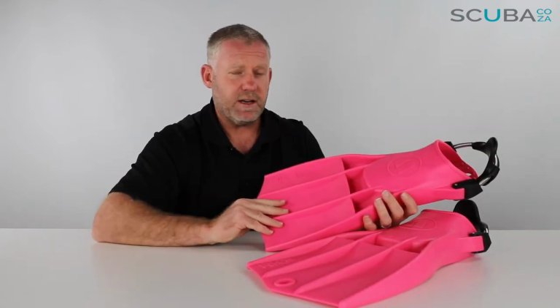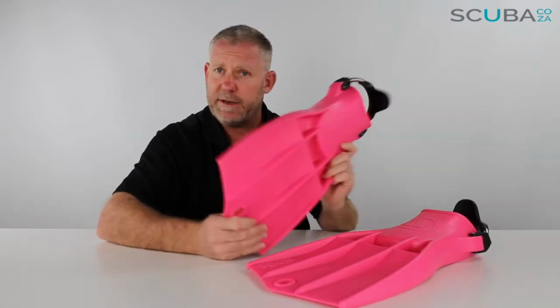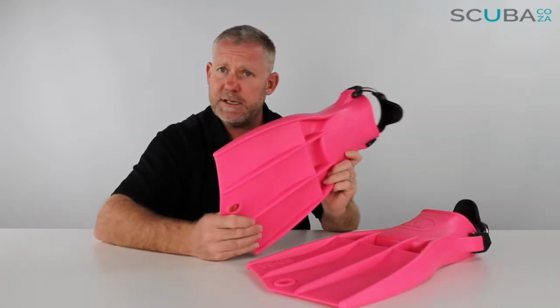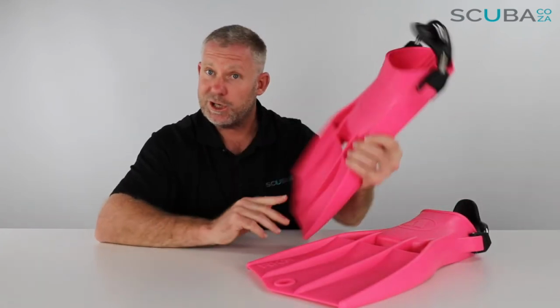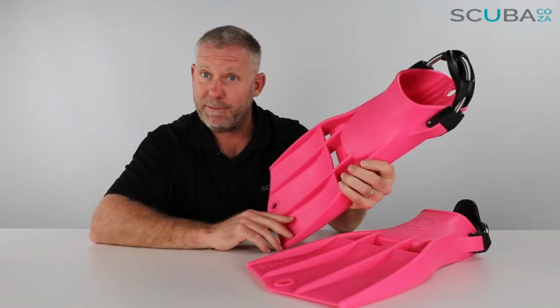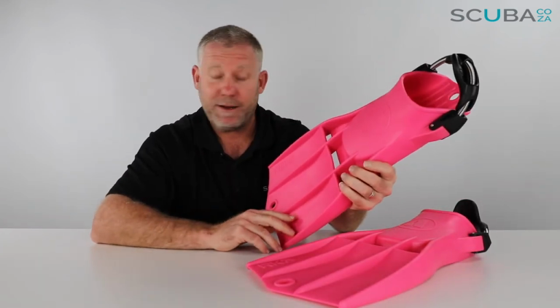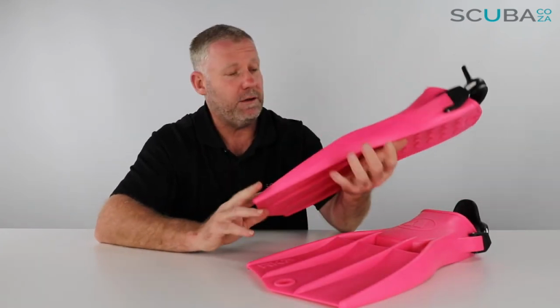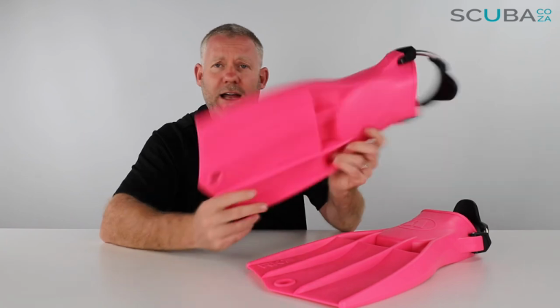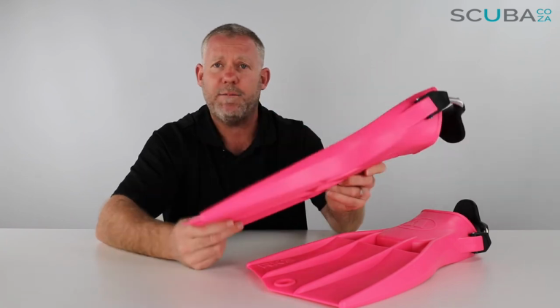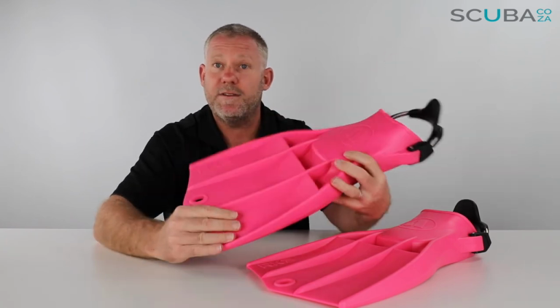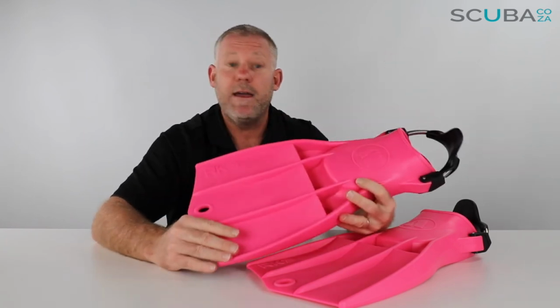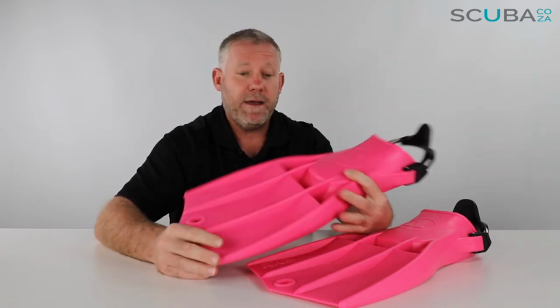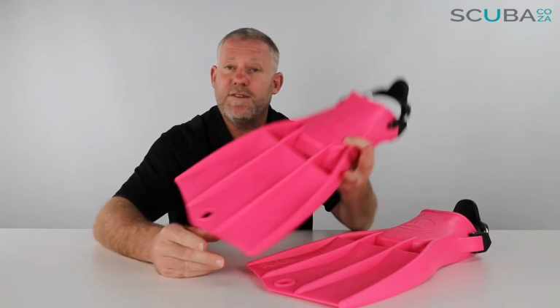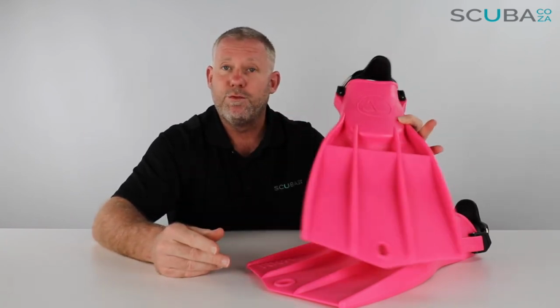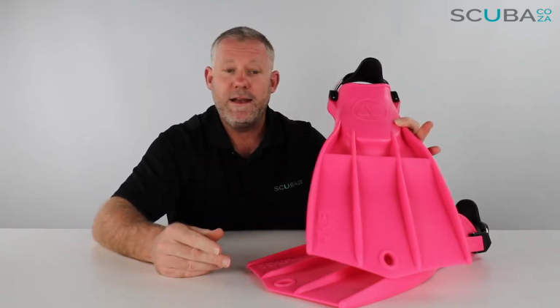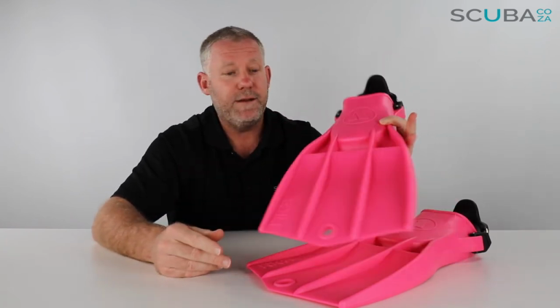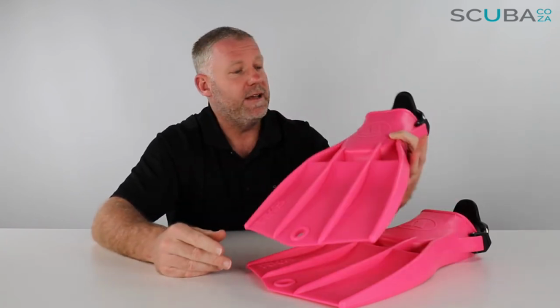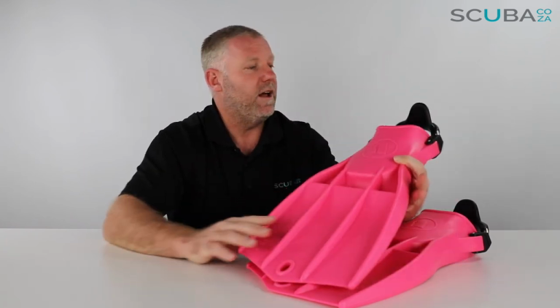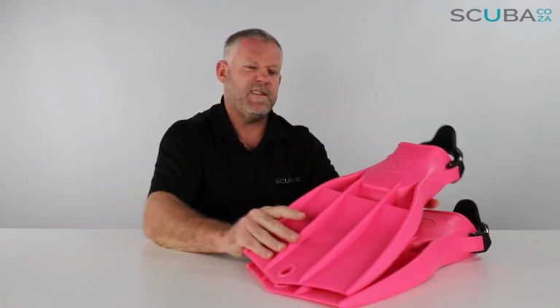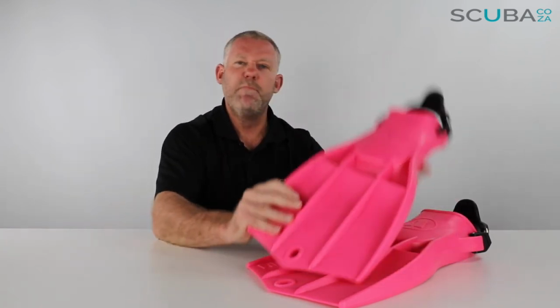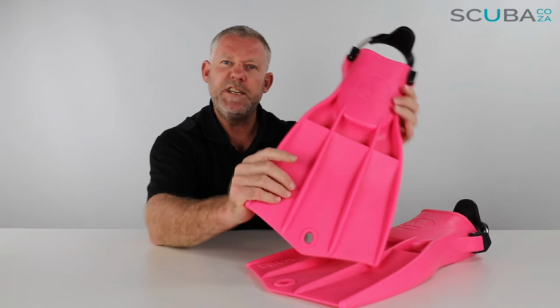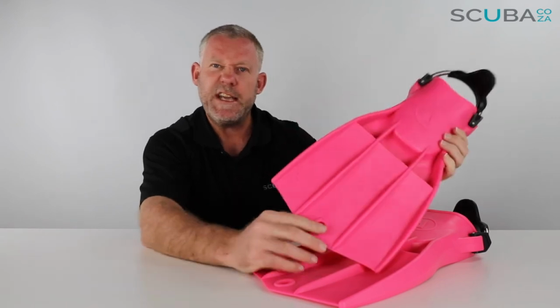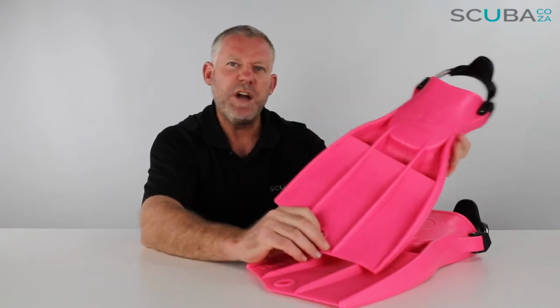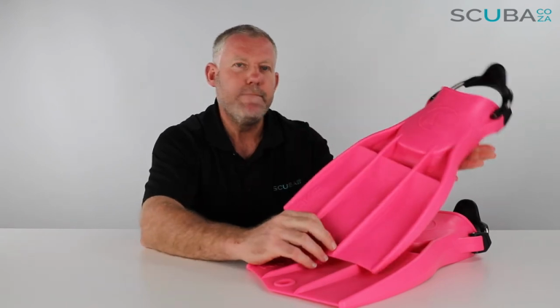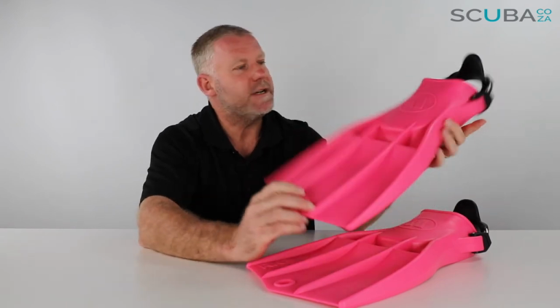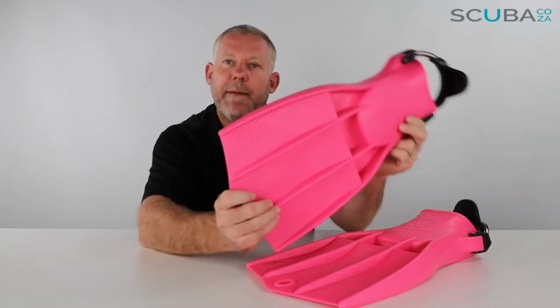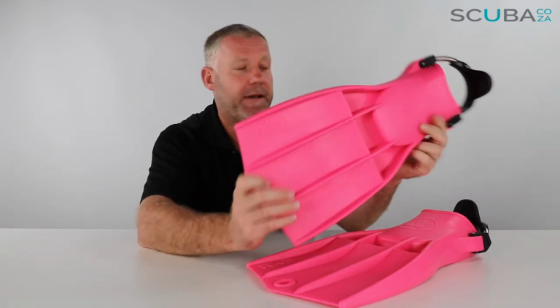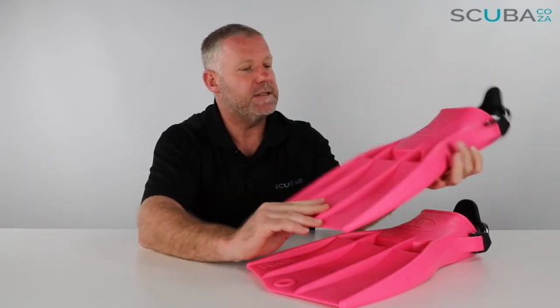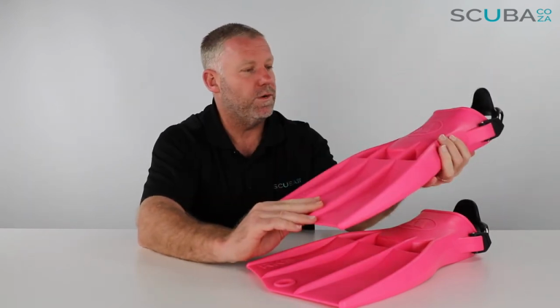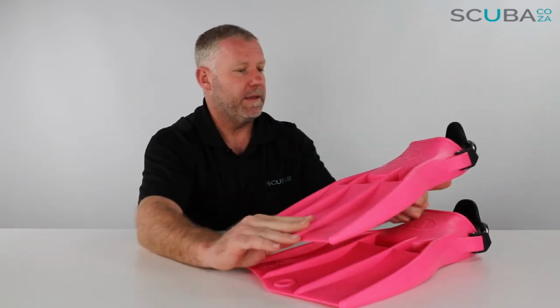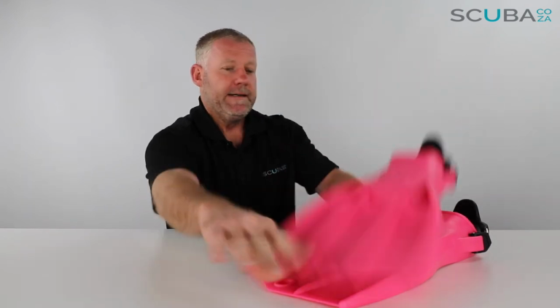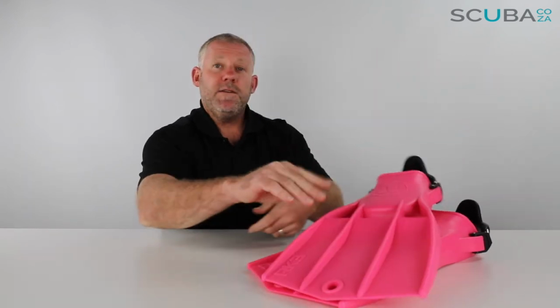So that is the review of the Apex RK3 fin — comes in a pair, military spec to start with, but not originally in shocking pink. The cool colors they're coming out with today make these fins look really pretty — it's like military chic, a modern military-type fin, which is awesome.